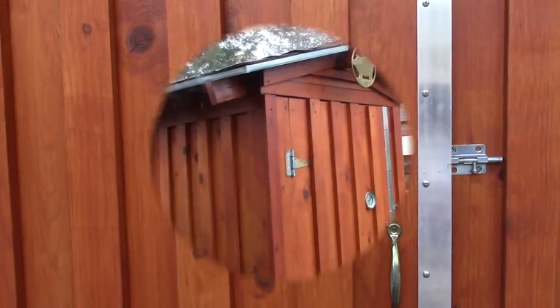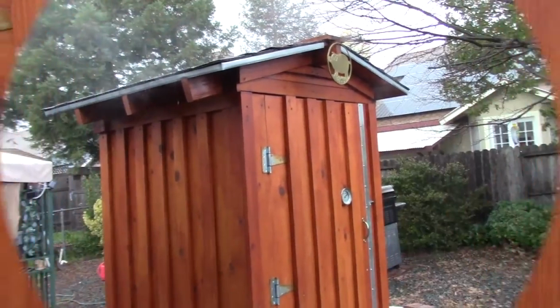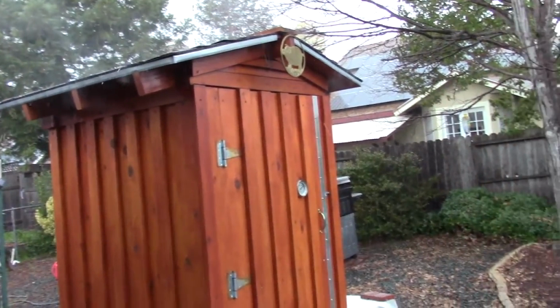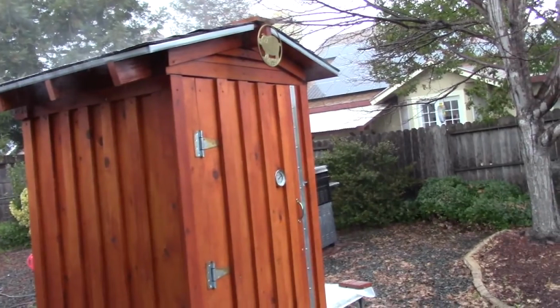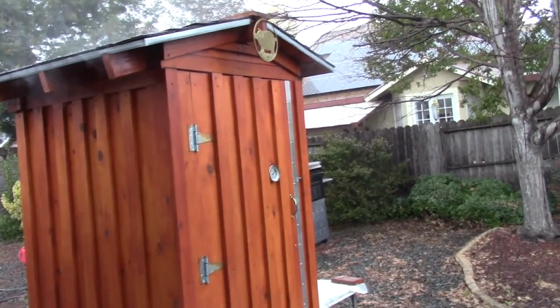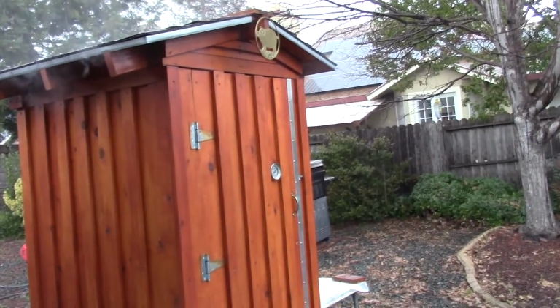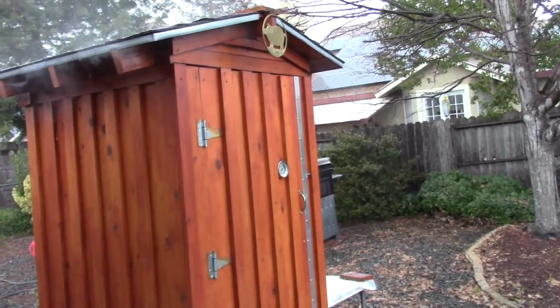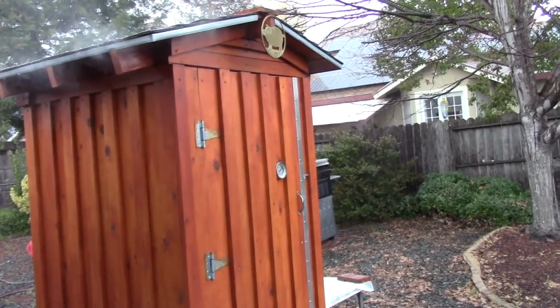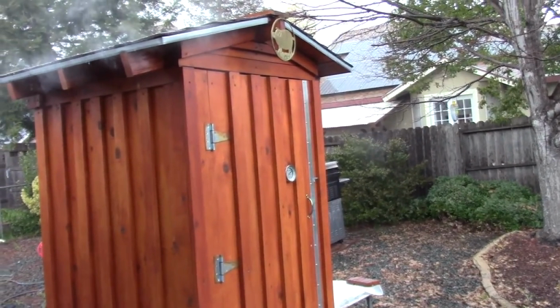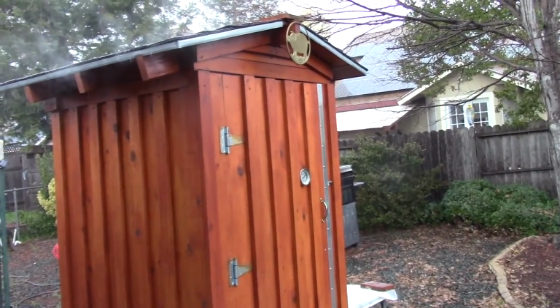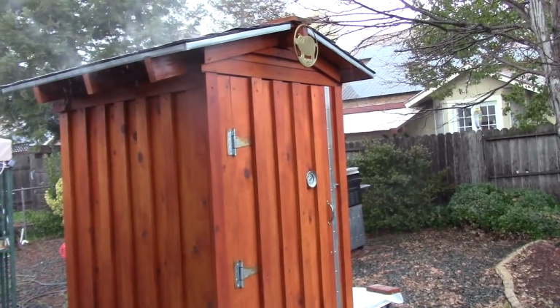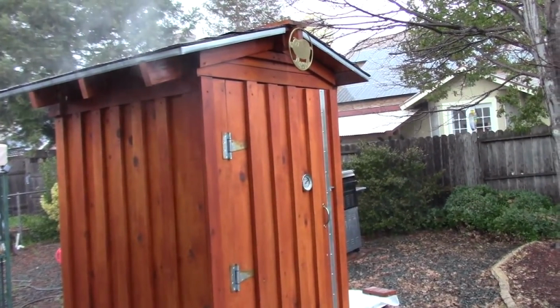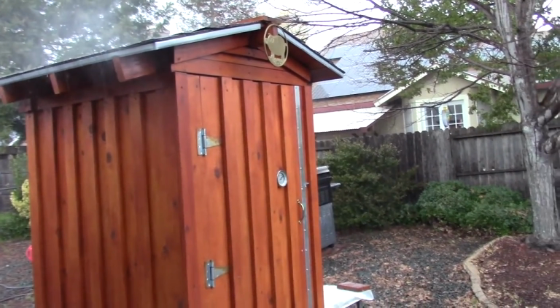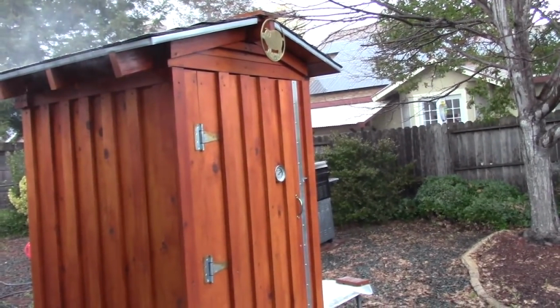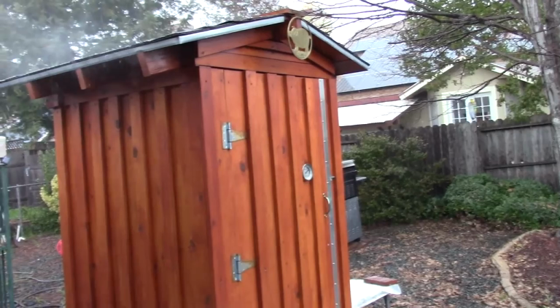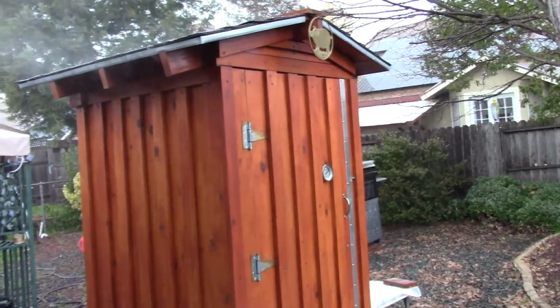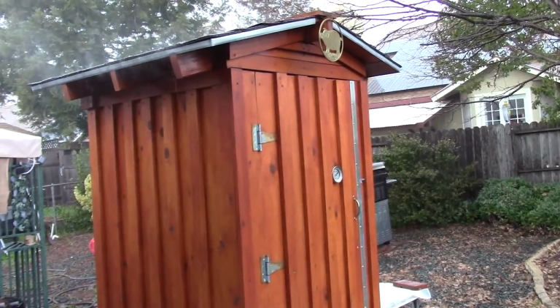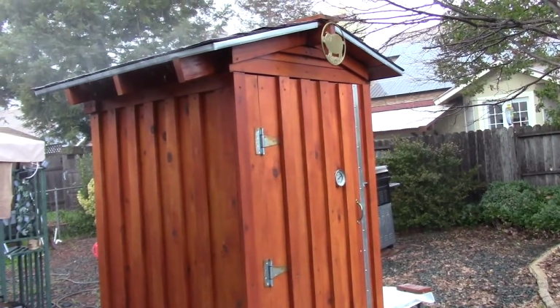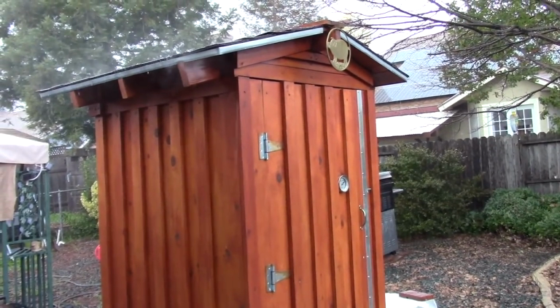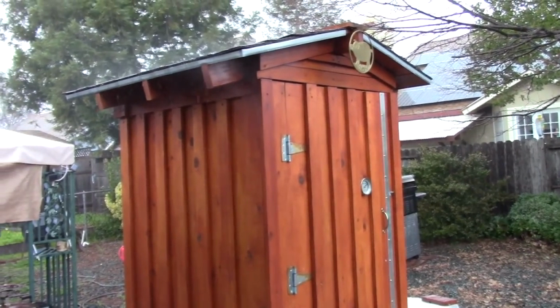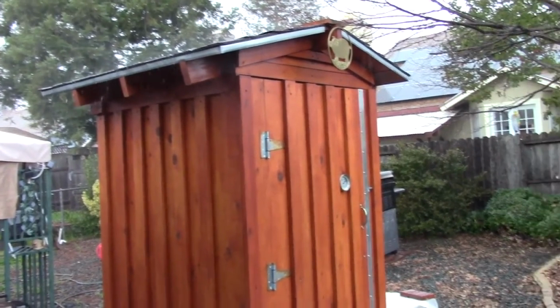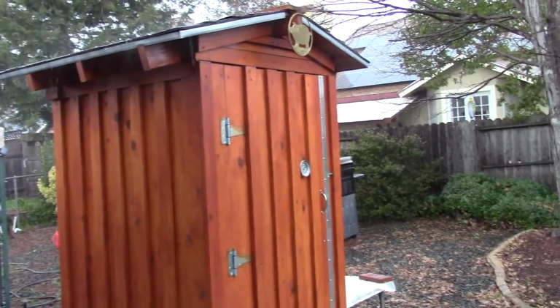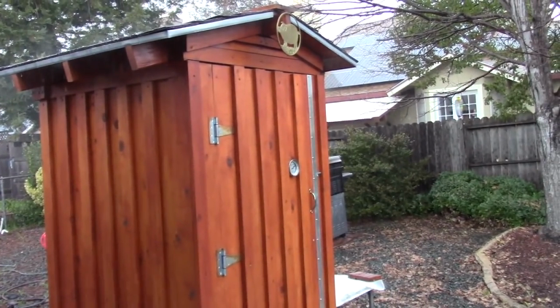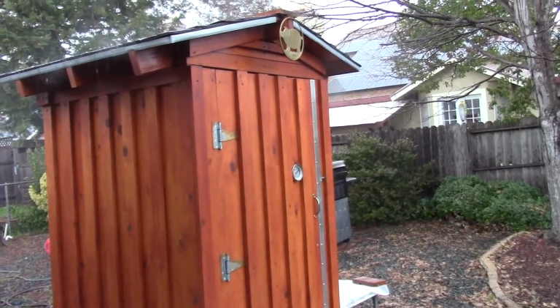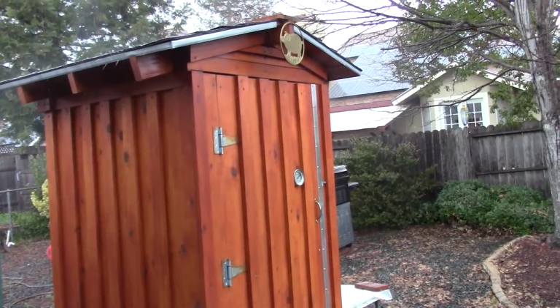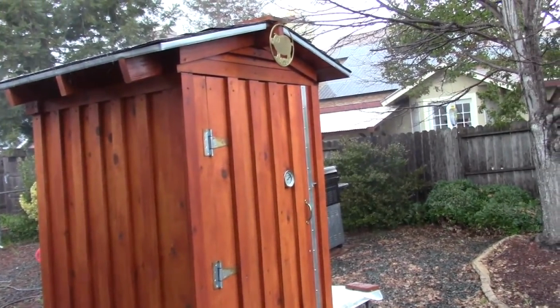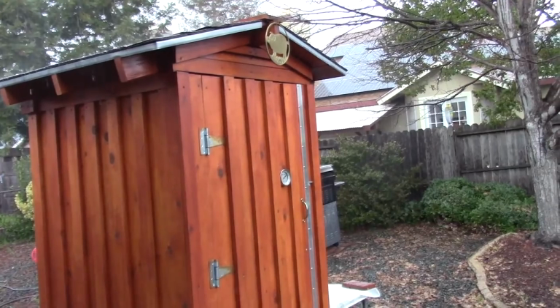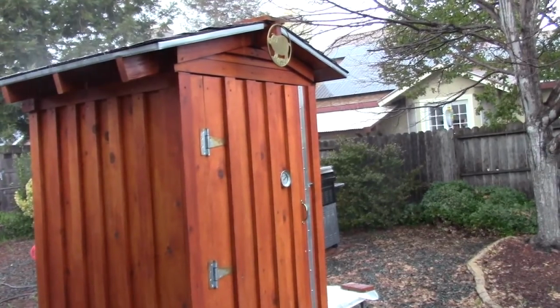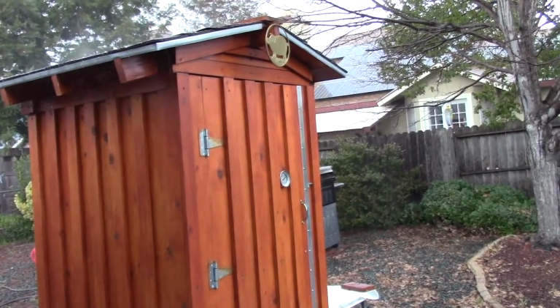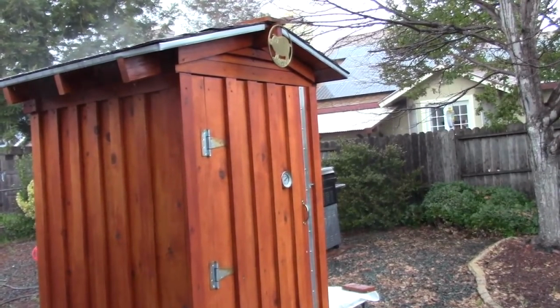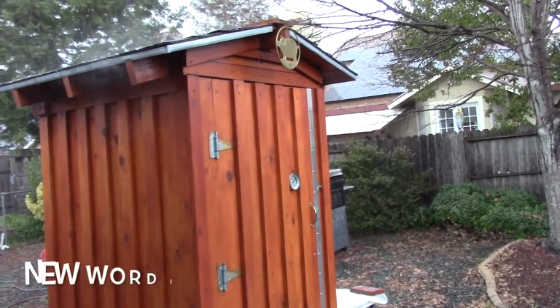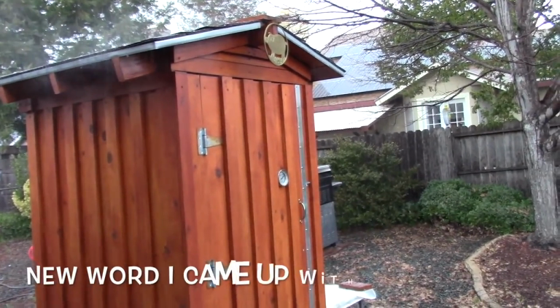It's pouring down raining outside, but the smoker's still smoking, of course. I was going to go out and open the door and show you the amount of smoke that the Amazing Pellet Smoker produces, but I guess I won't.